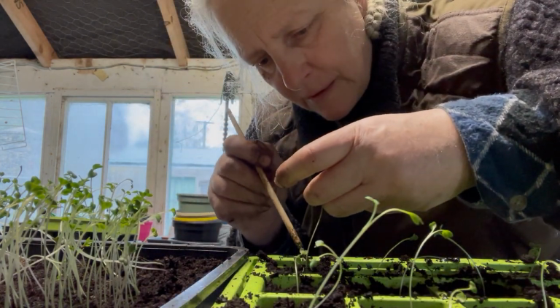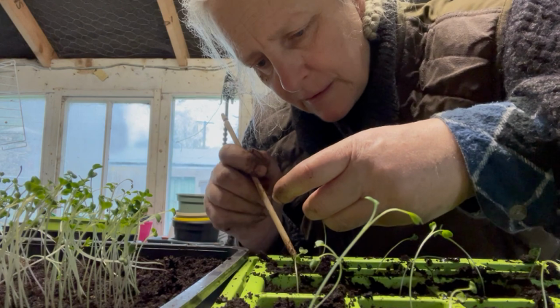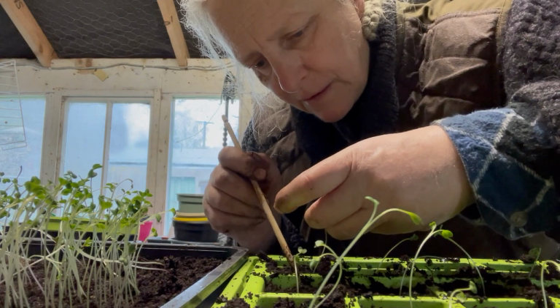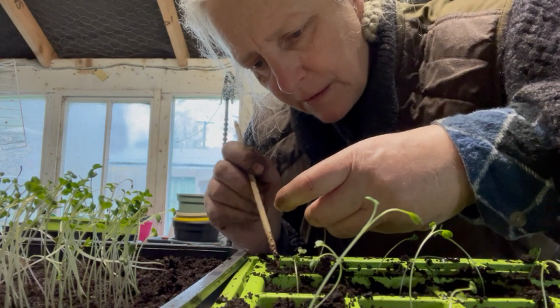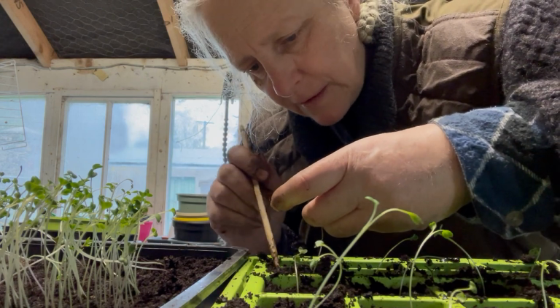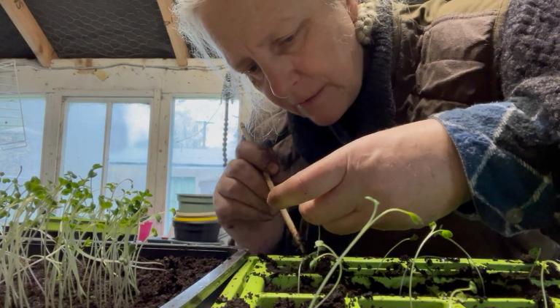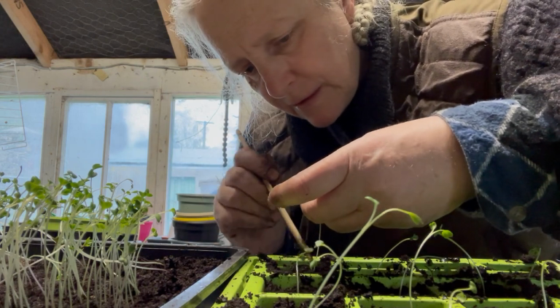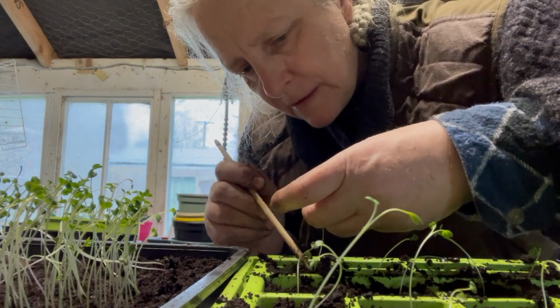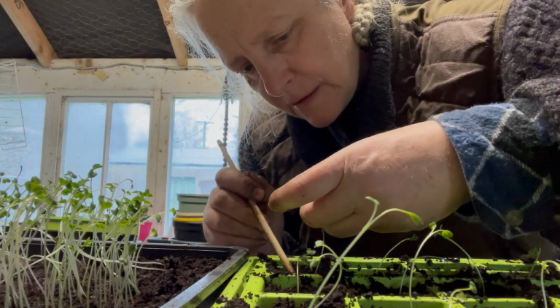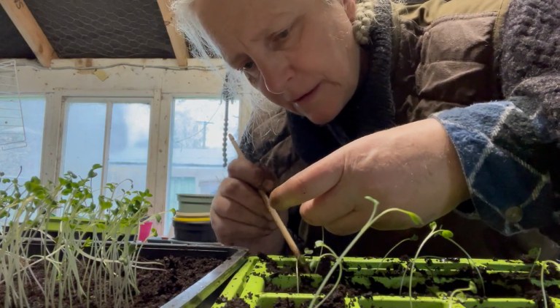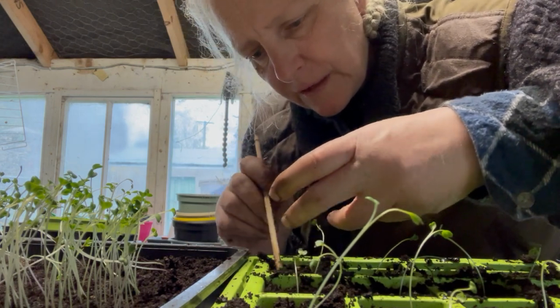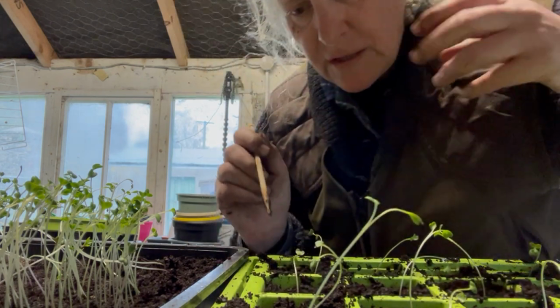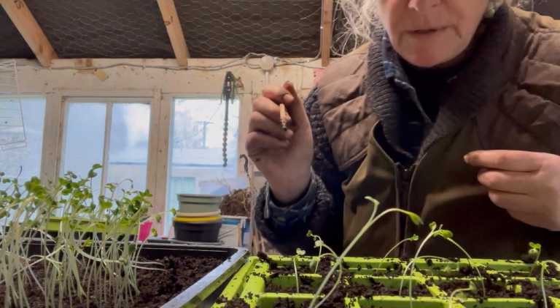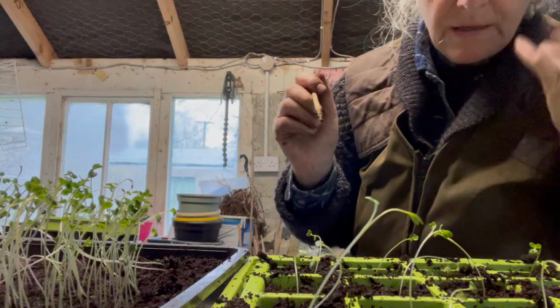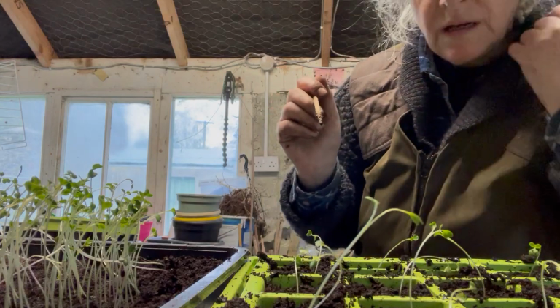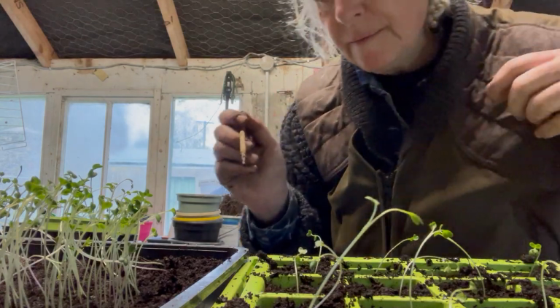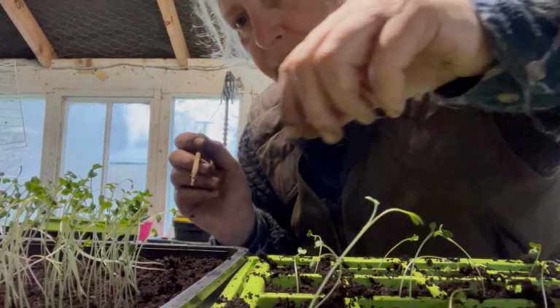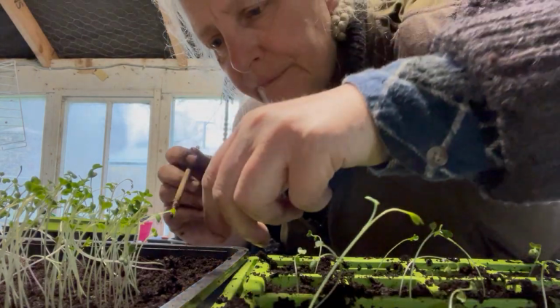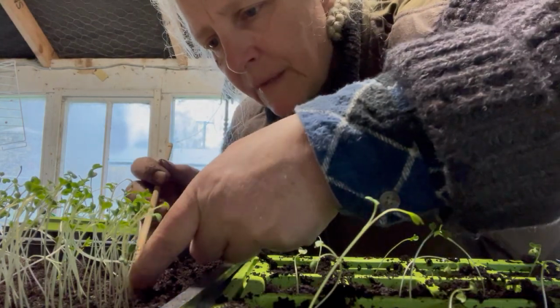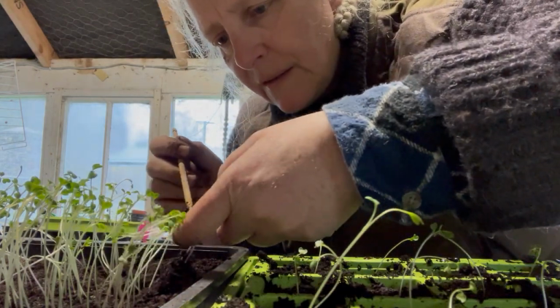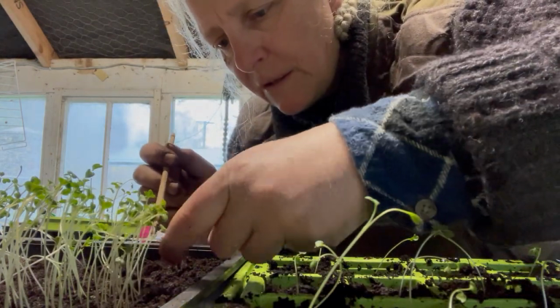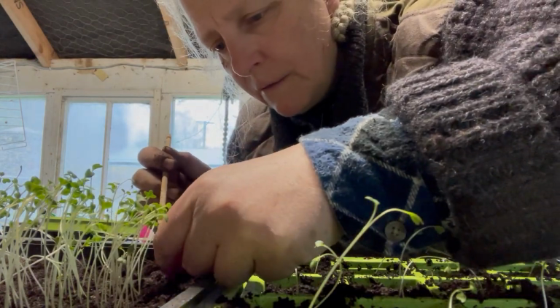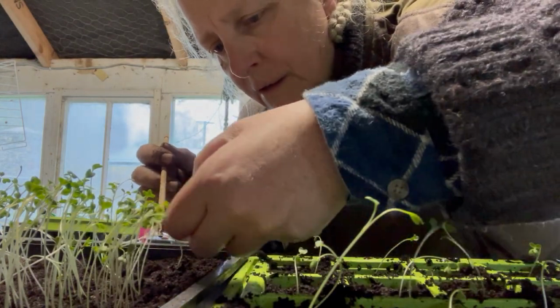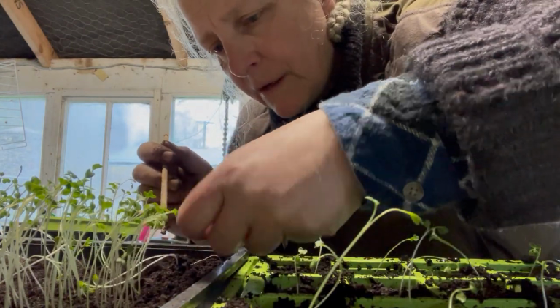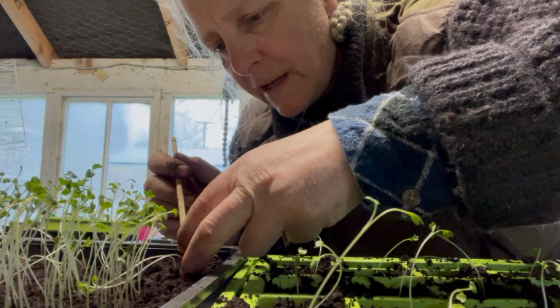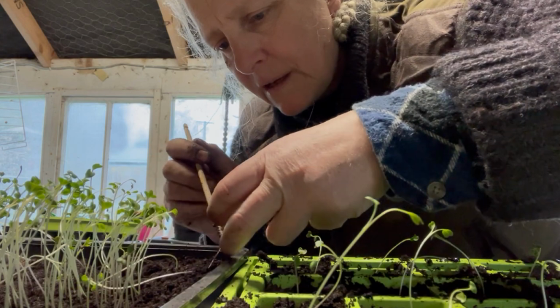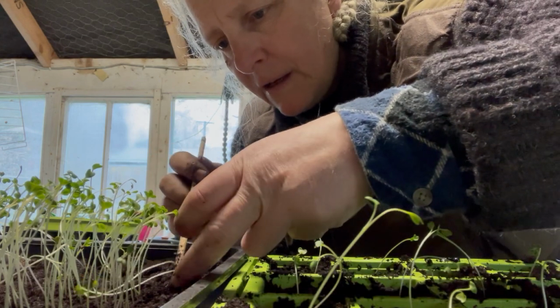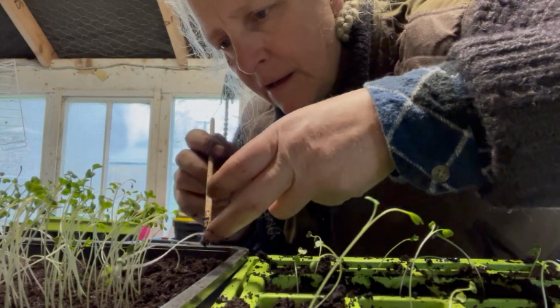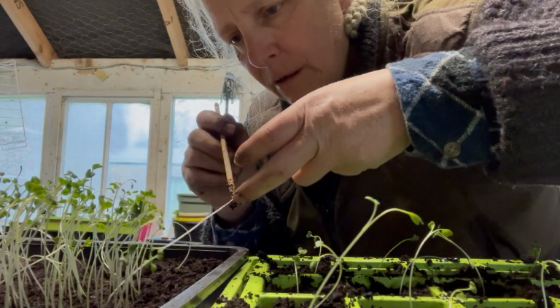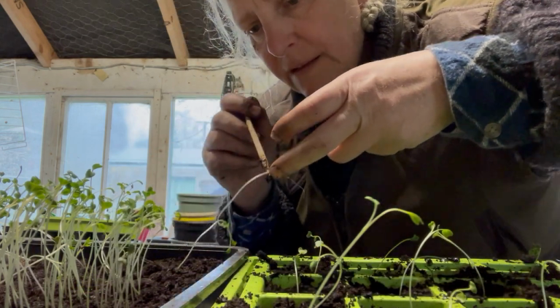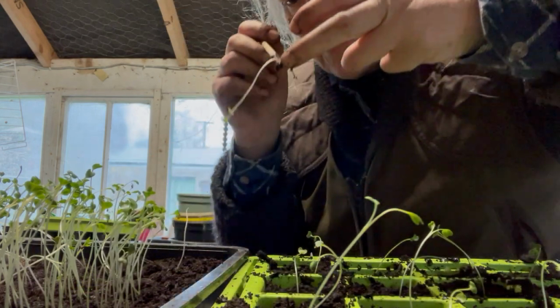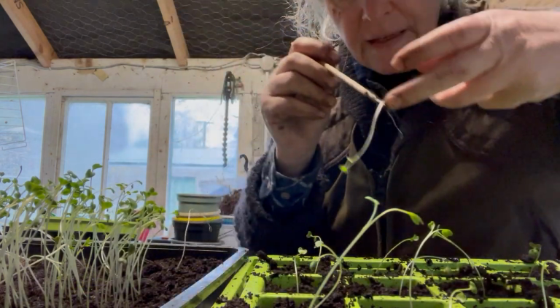So there's loads and loads of delicious babies. And this is what you do when it's raining outside — you plant on your seedlings.